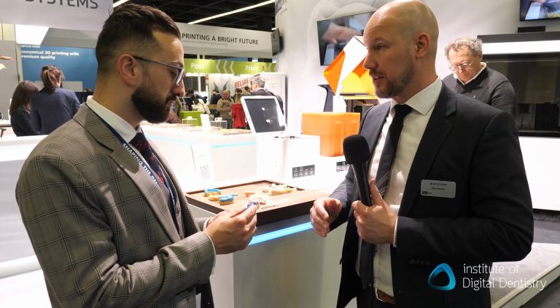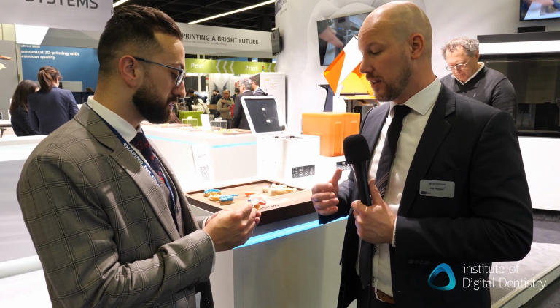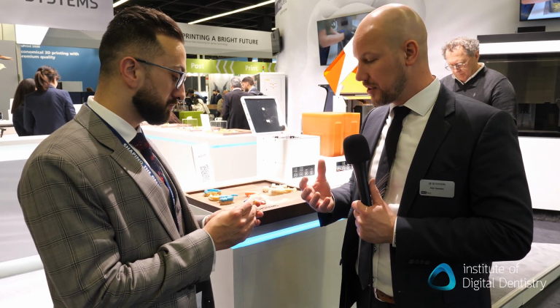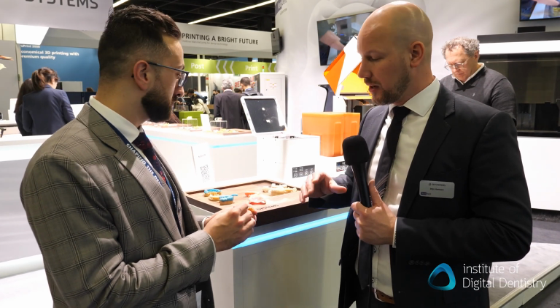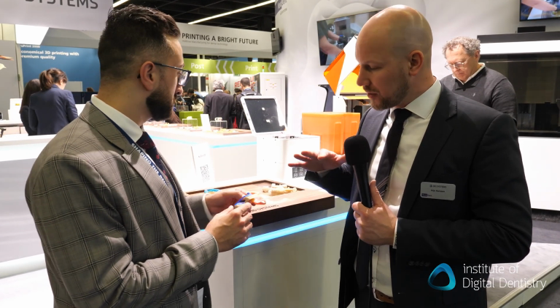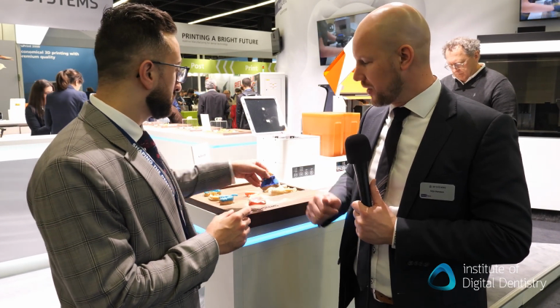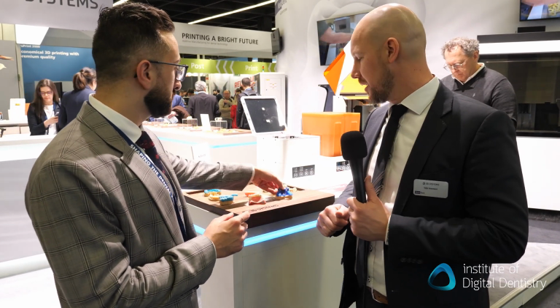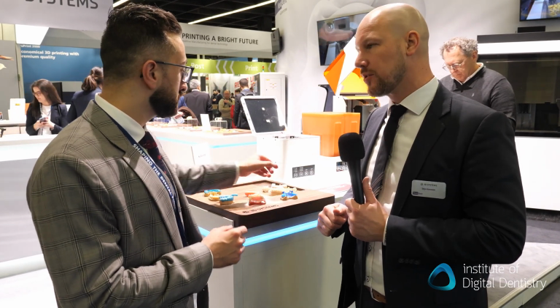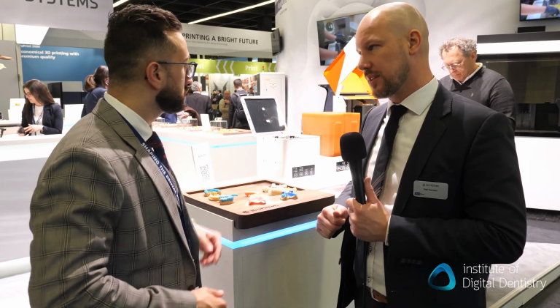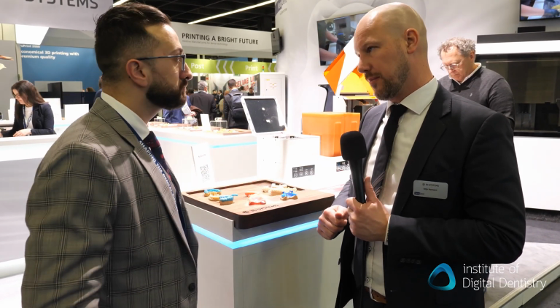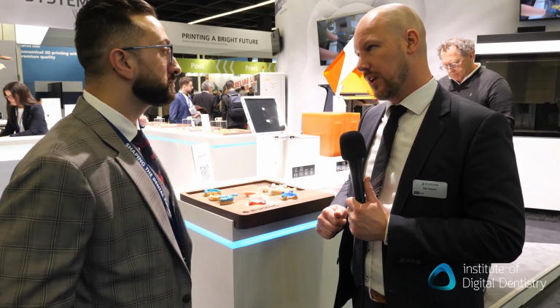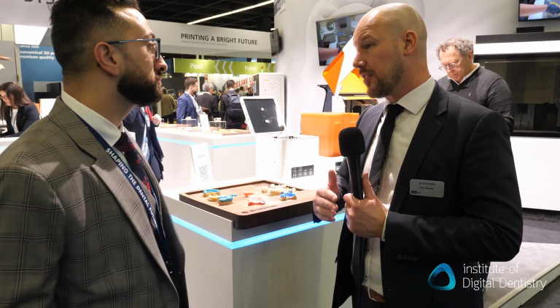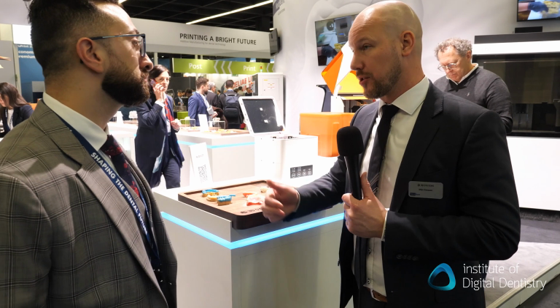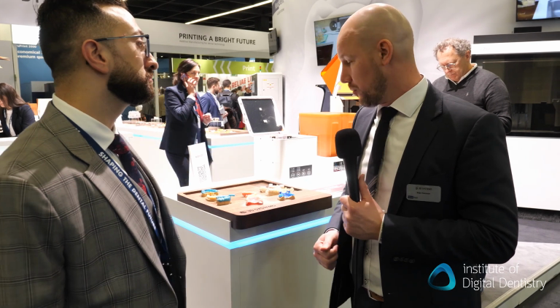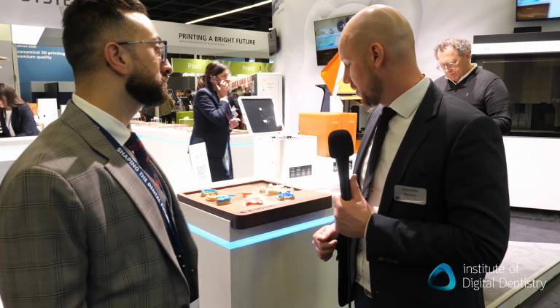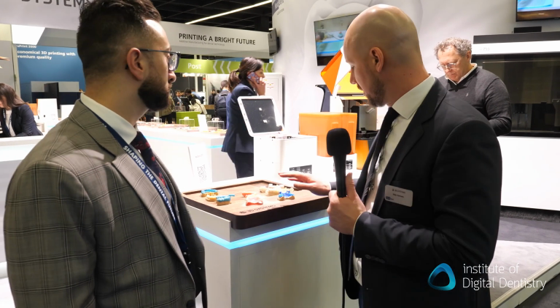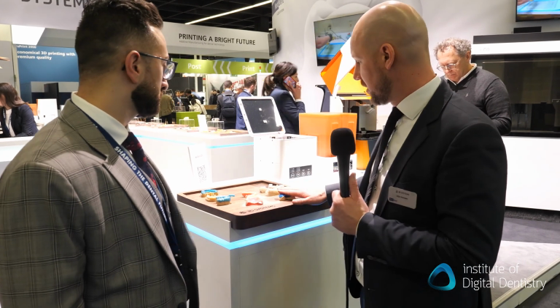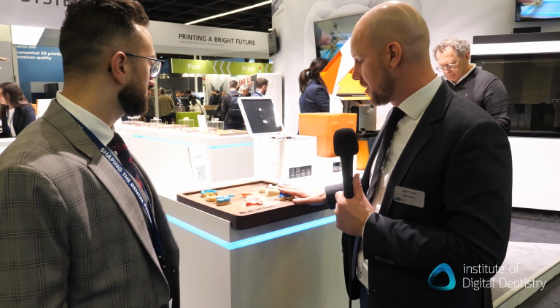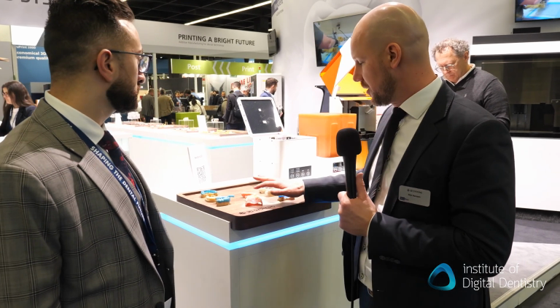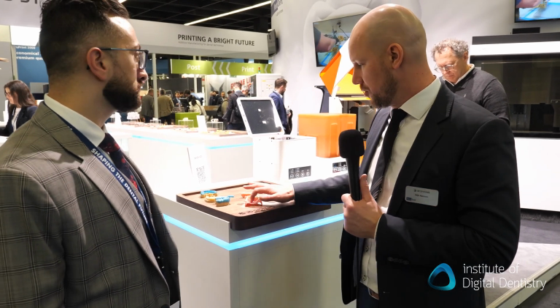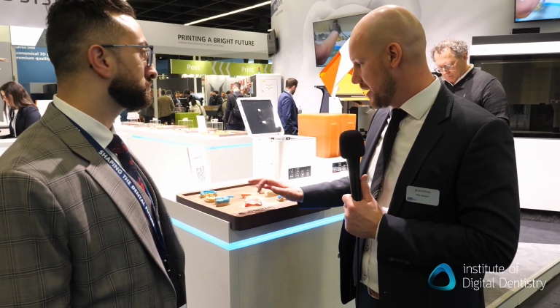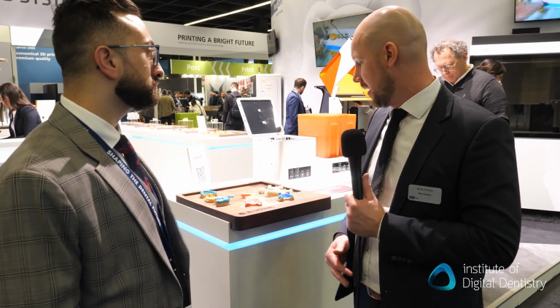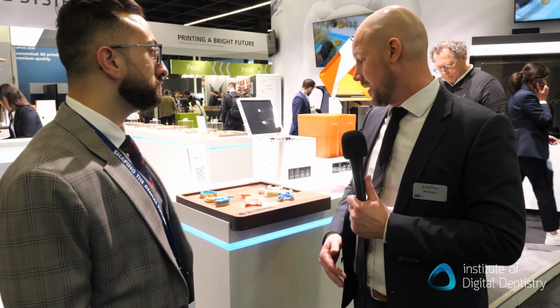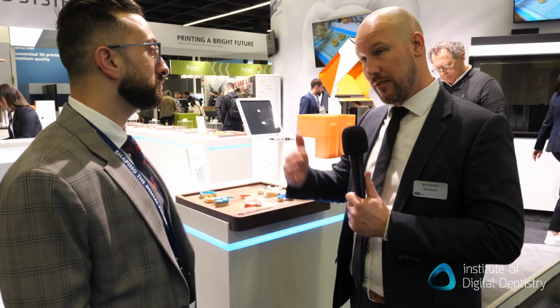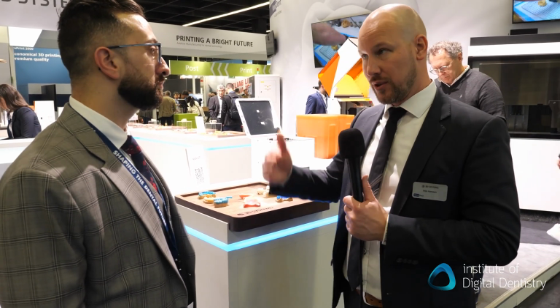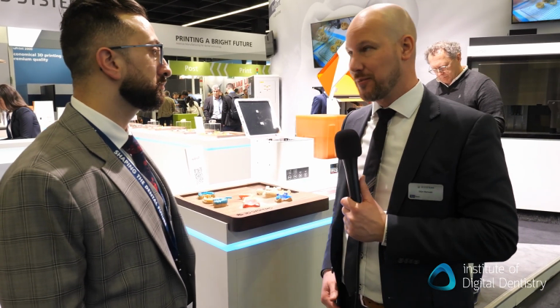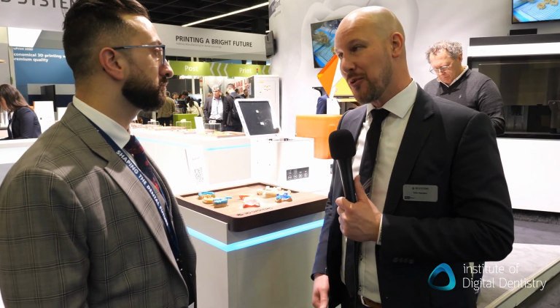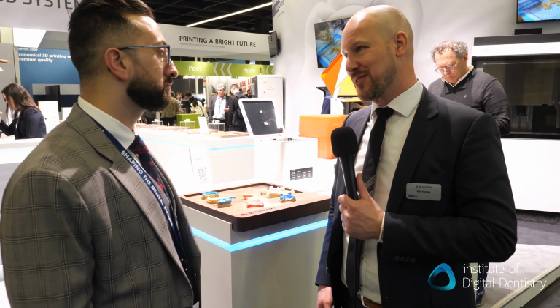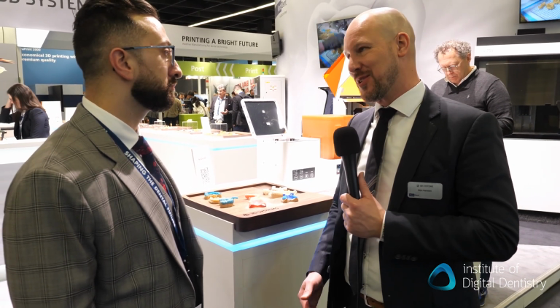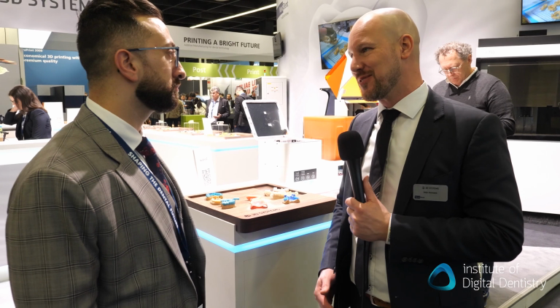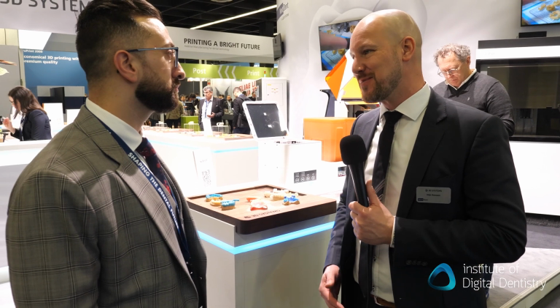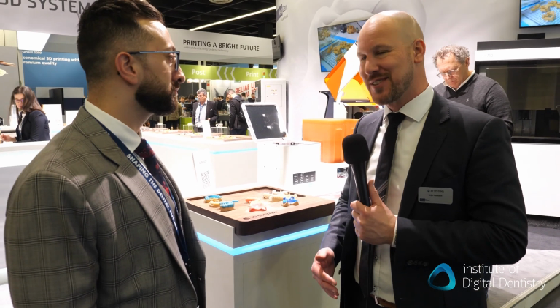It's much less of a tricky thing to work with in the laboratory workflow. So these are the two new materials — the new base and Cast Blue. And of course we are always working on new materials, so look out for us.